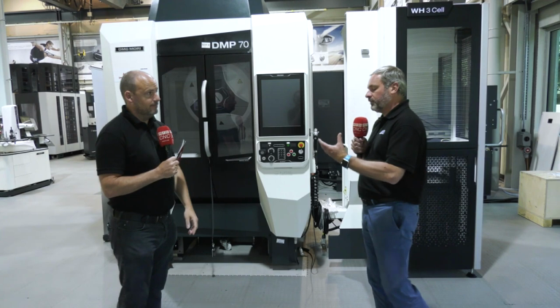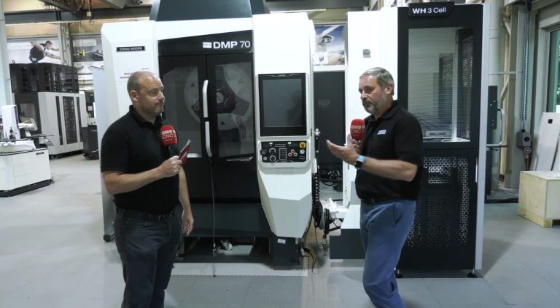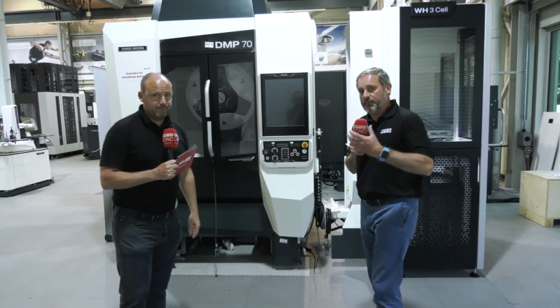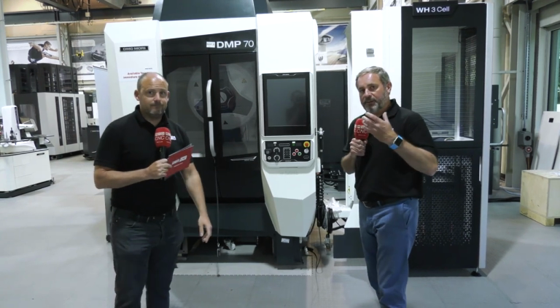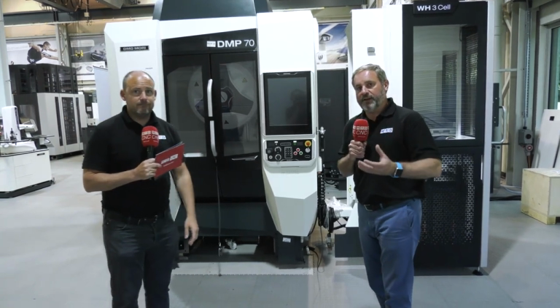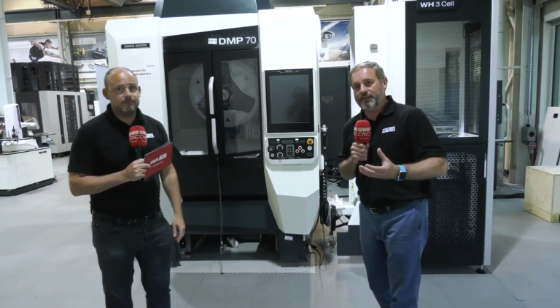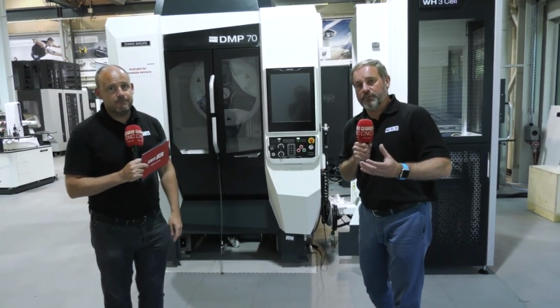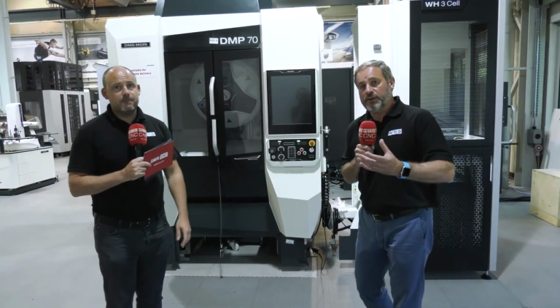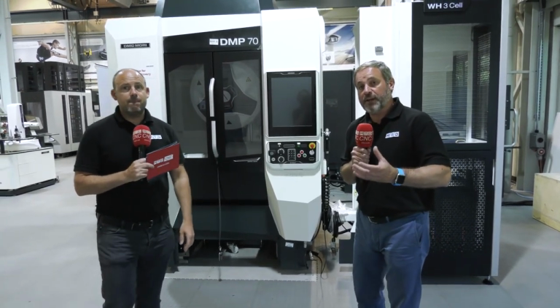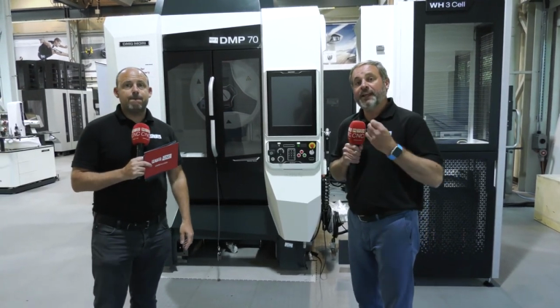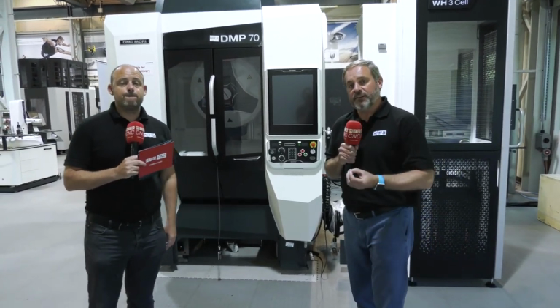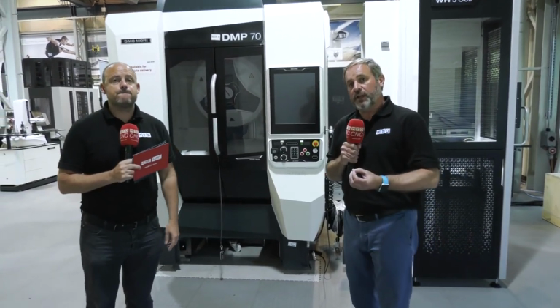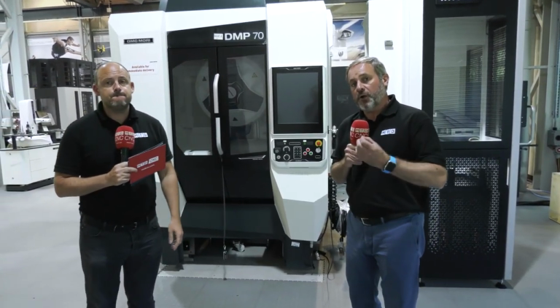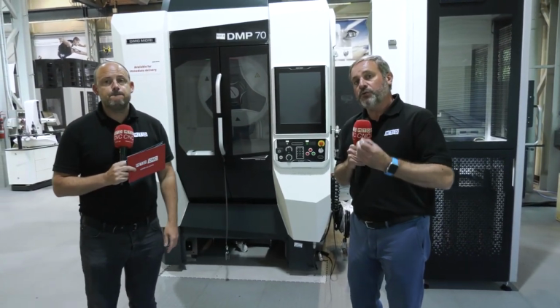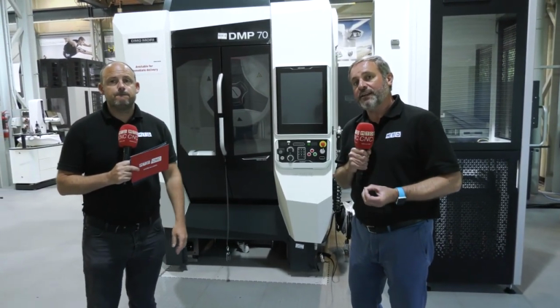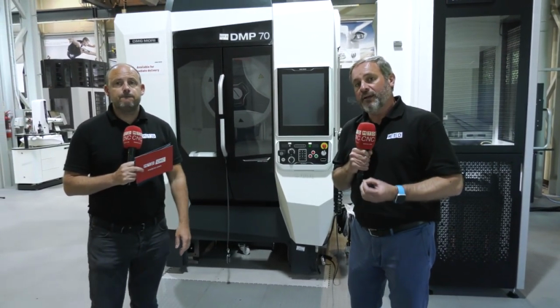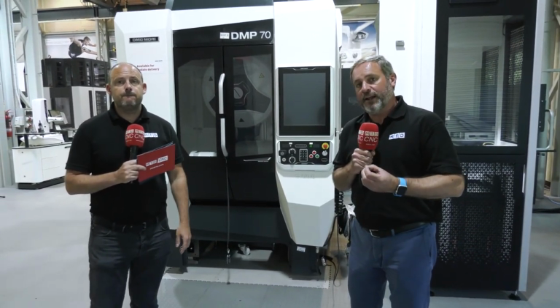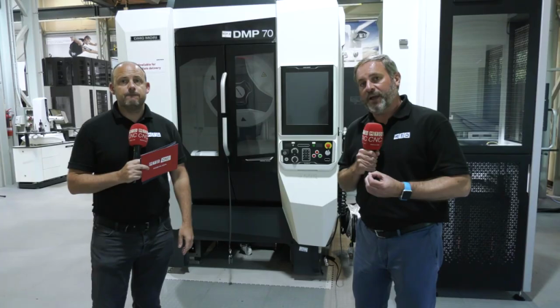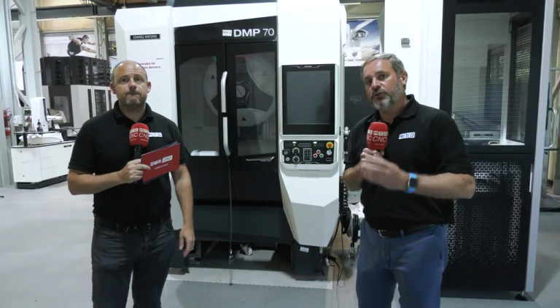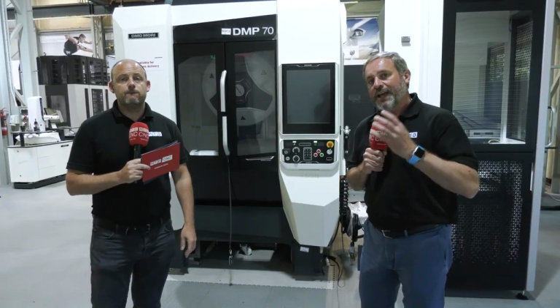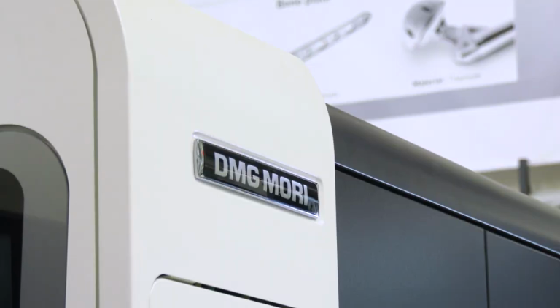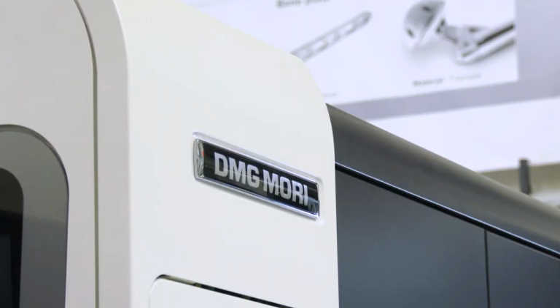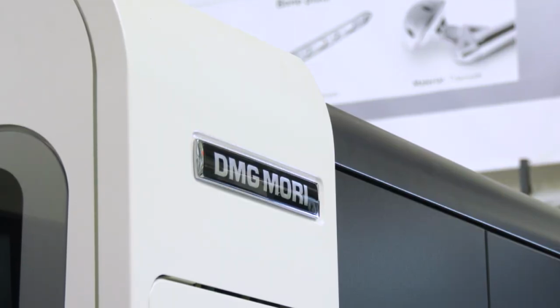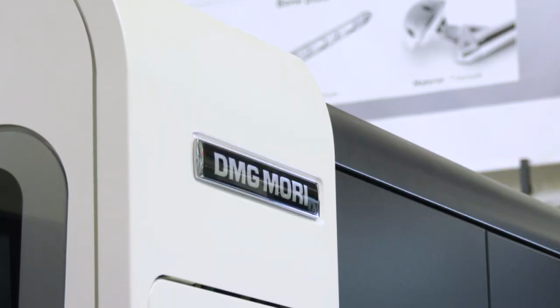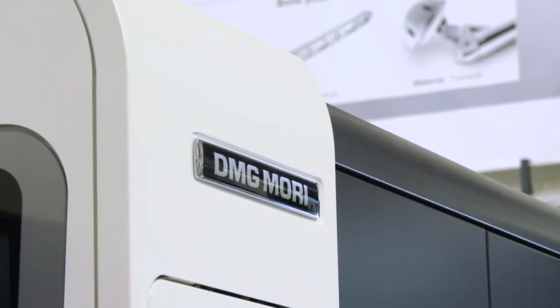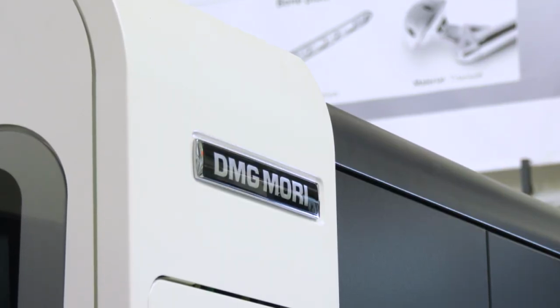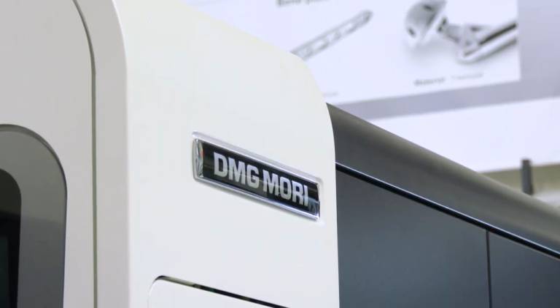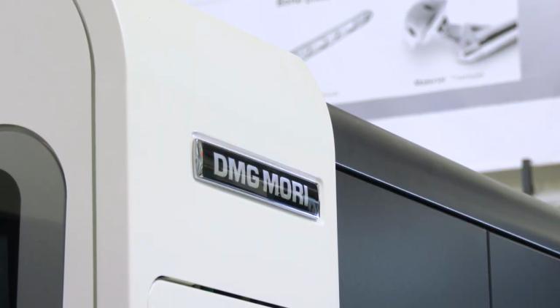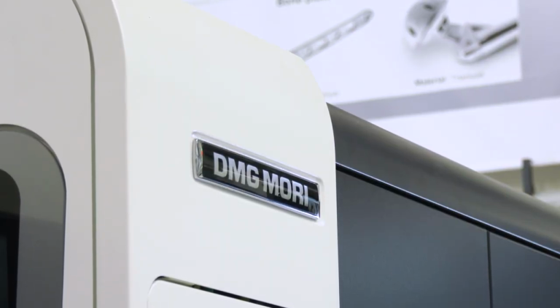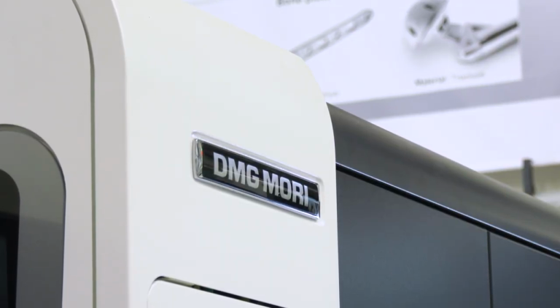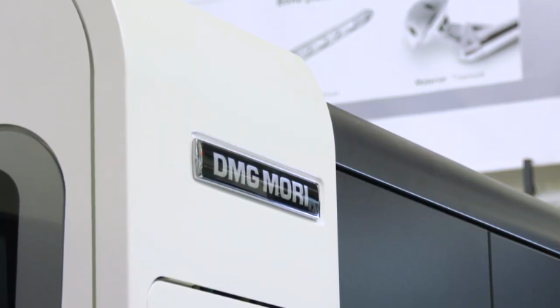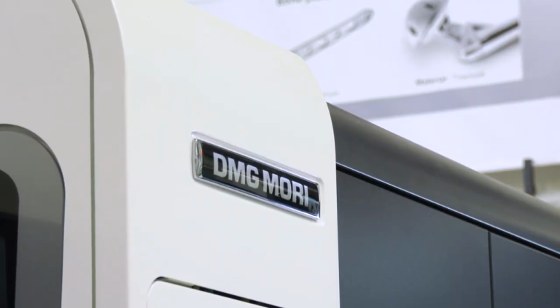The benefit at DMG Mori UK is their own unique finance package — you could have this machine delivered and not pay a penny for six months. Contact them now.